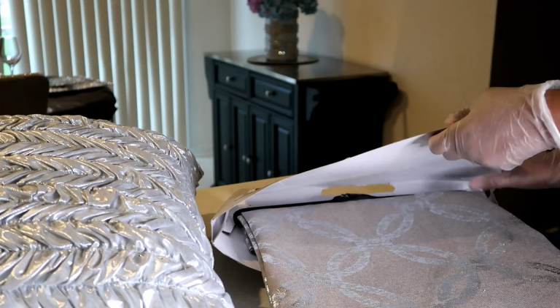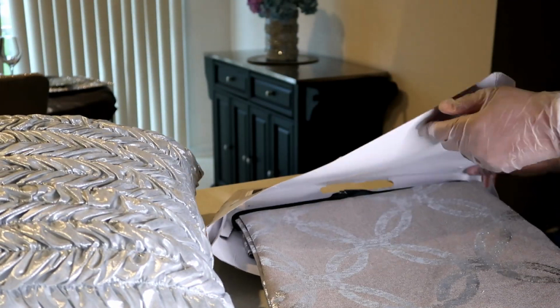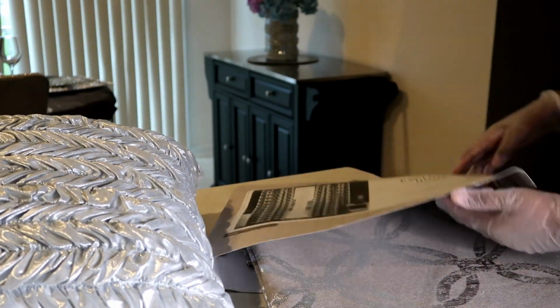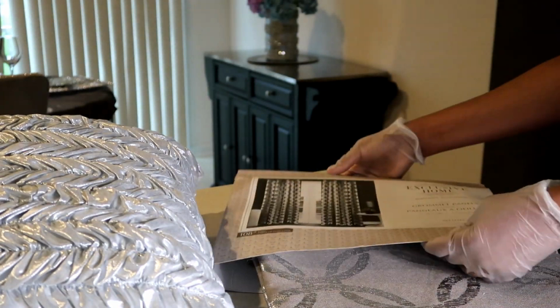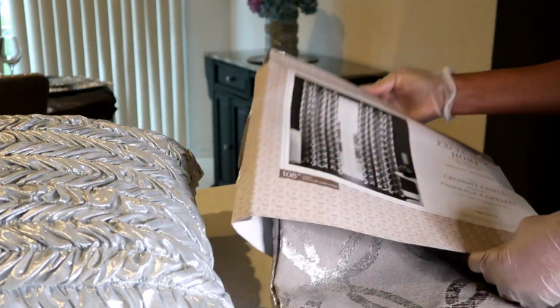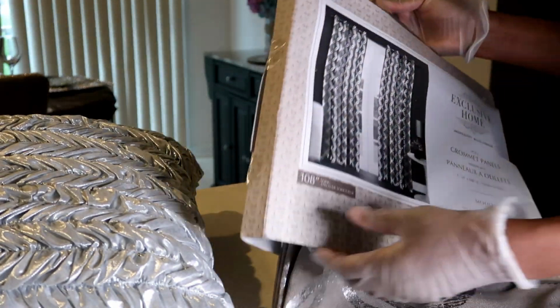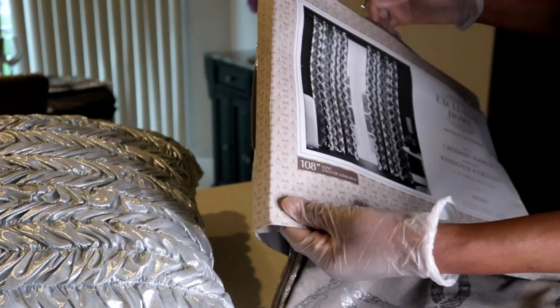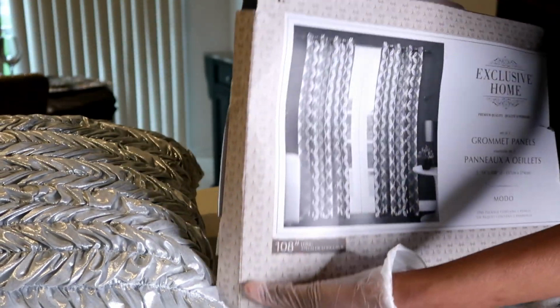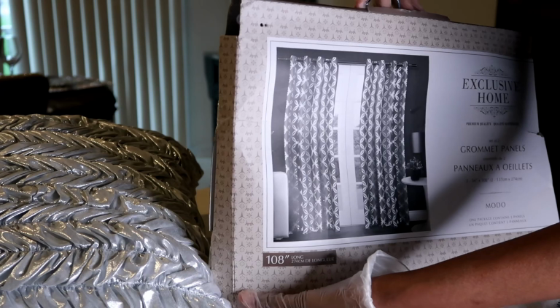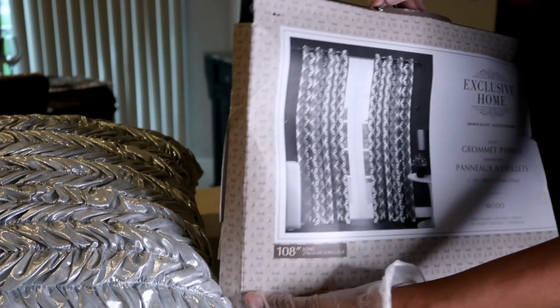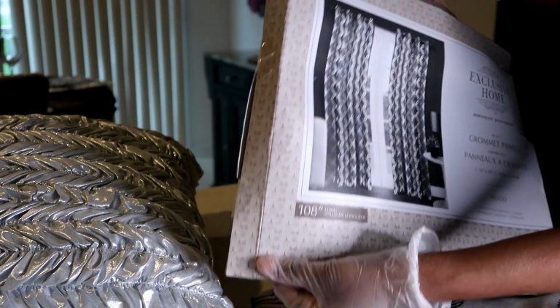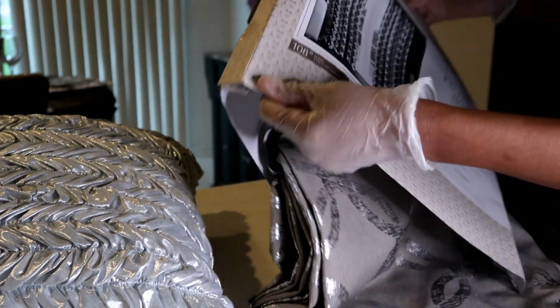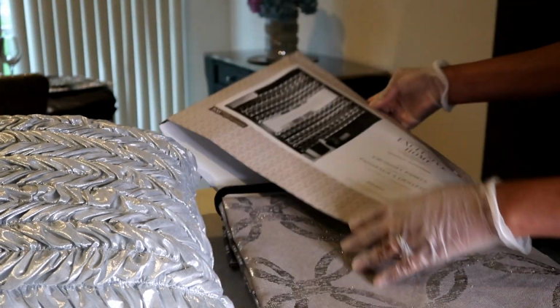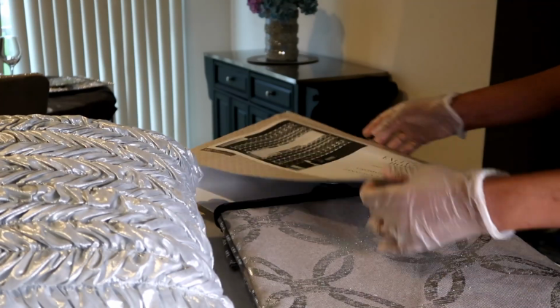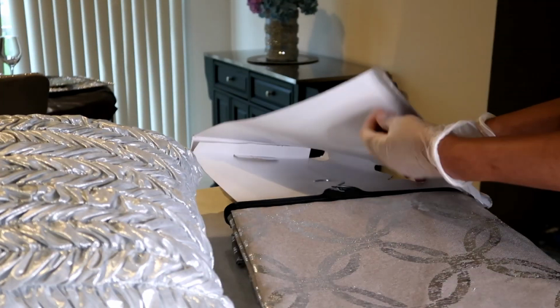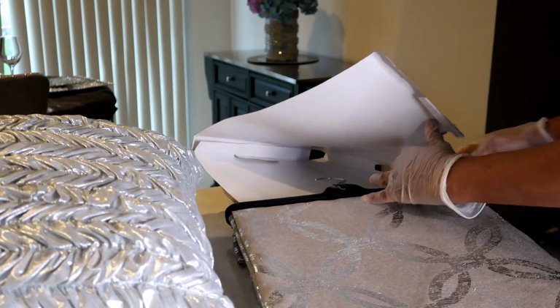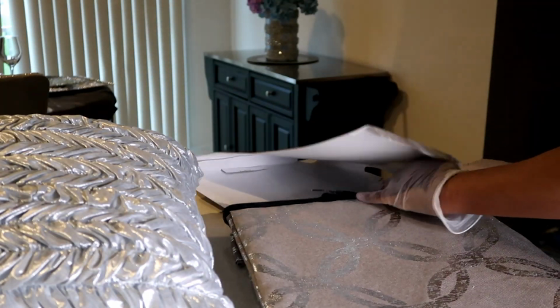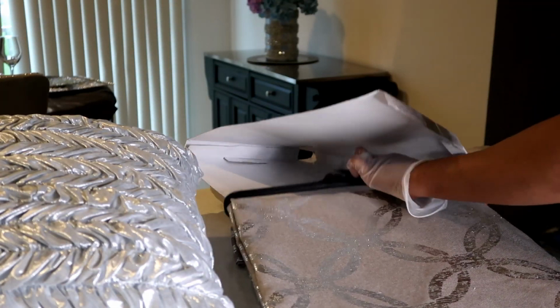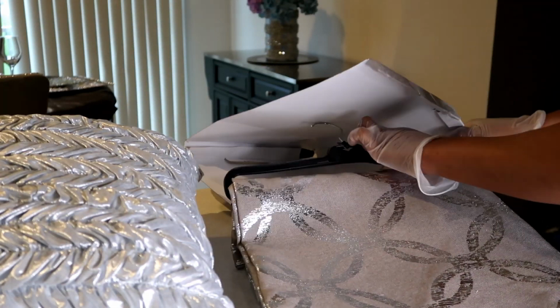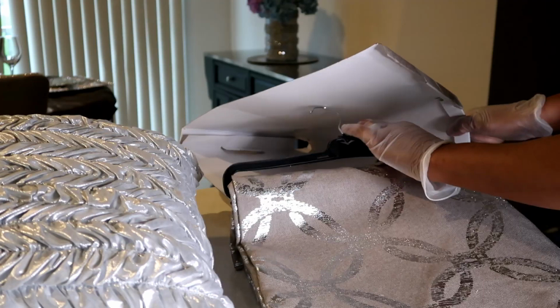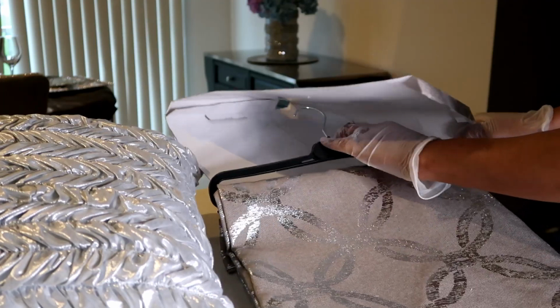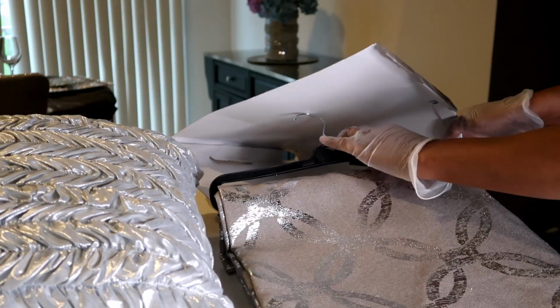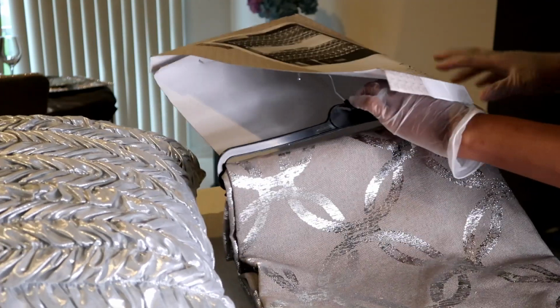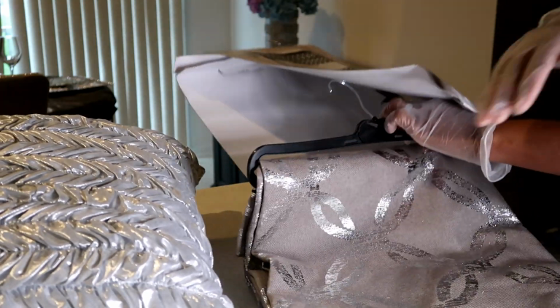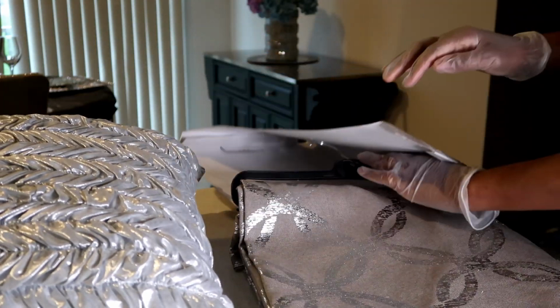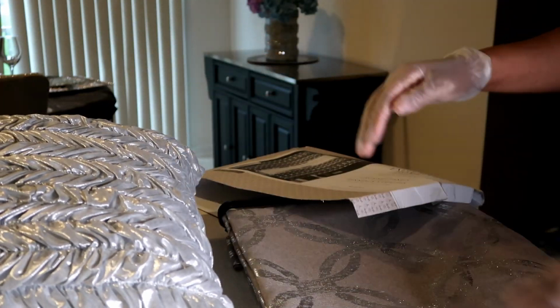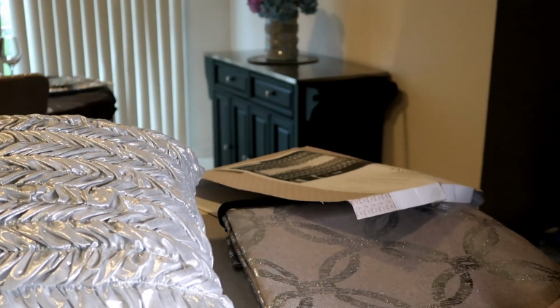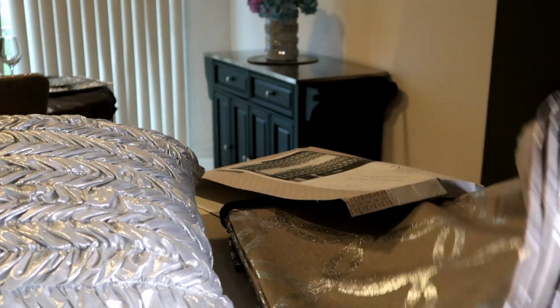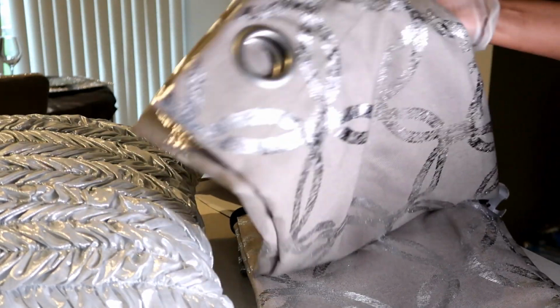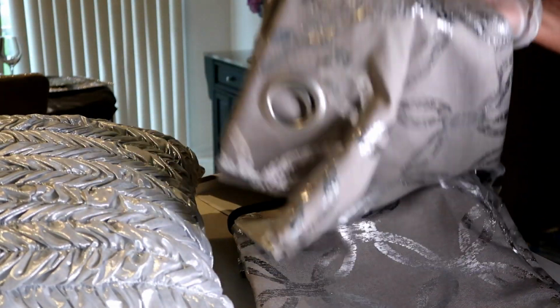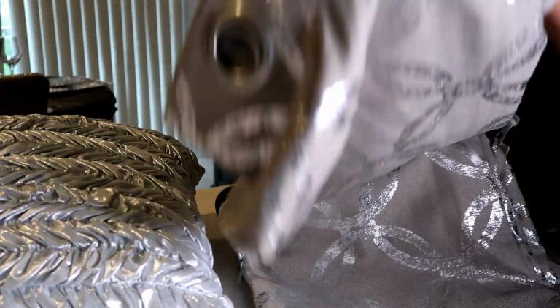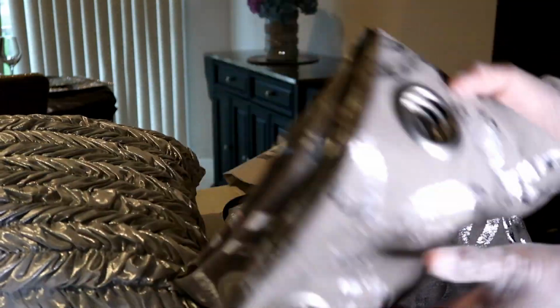Let me take this off so you can actually see the color. This is another color with black and silver, but I got a neutral color to go with the headboard.